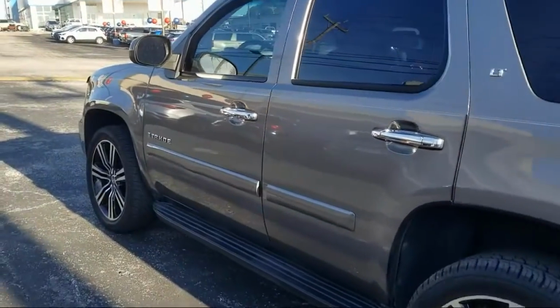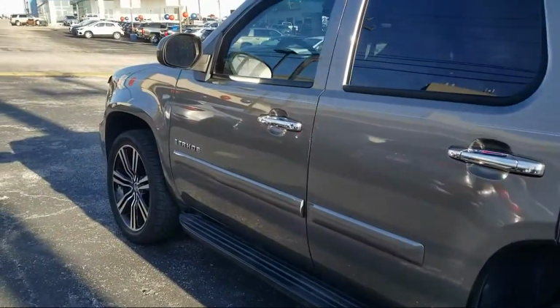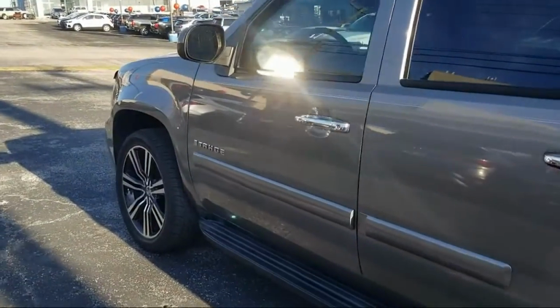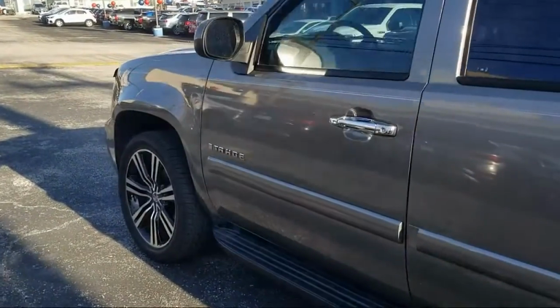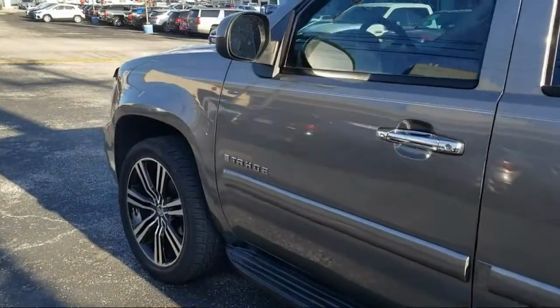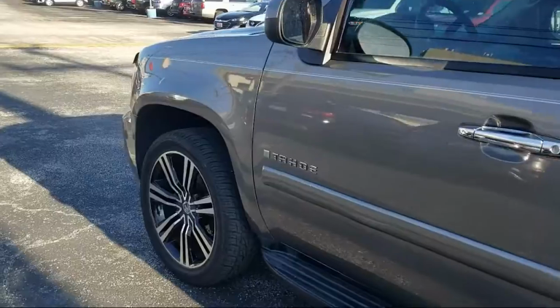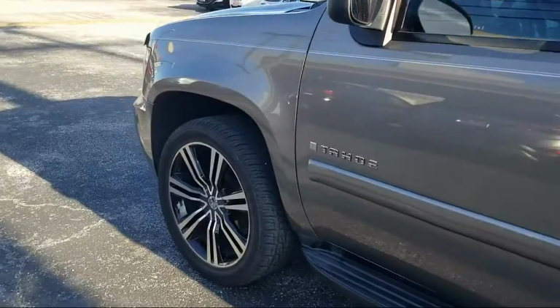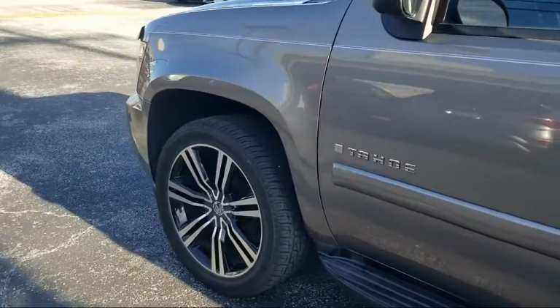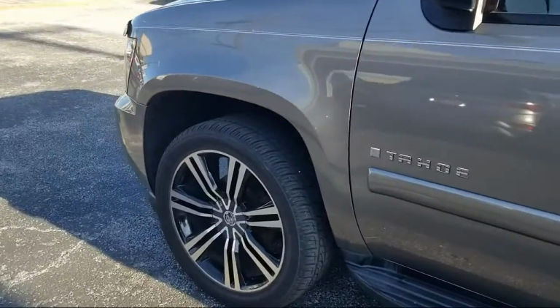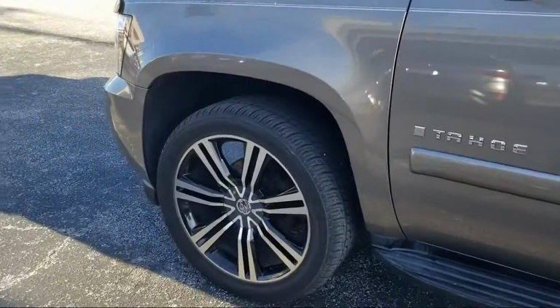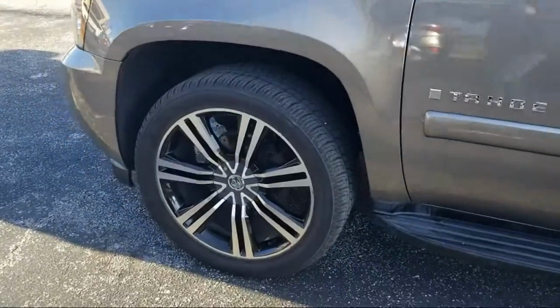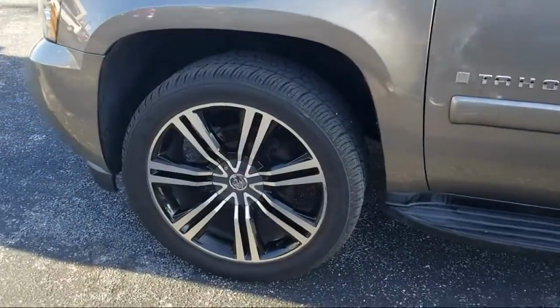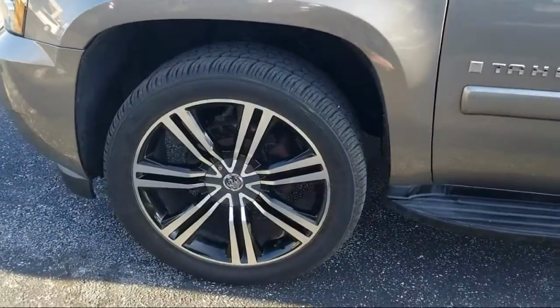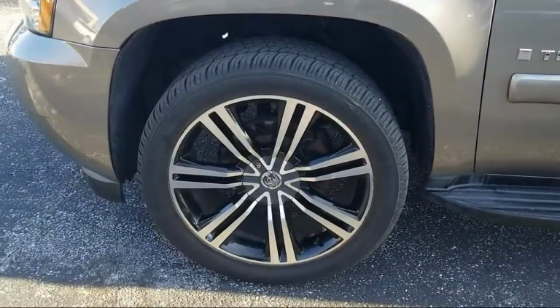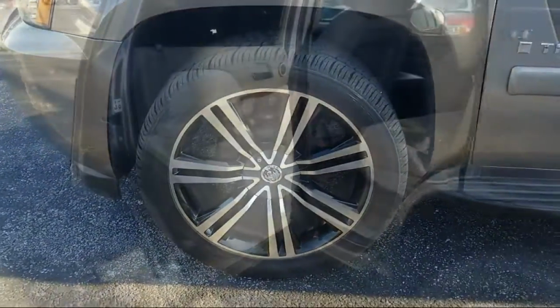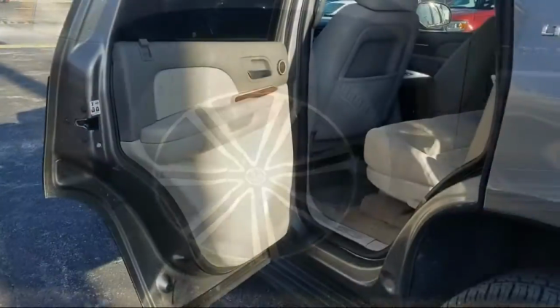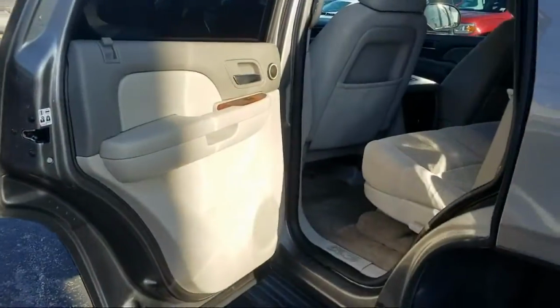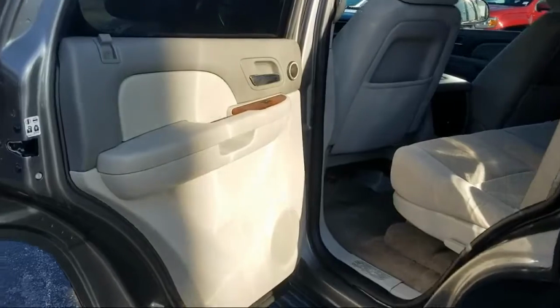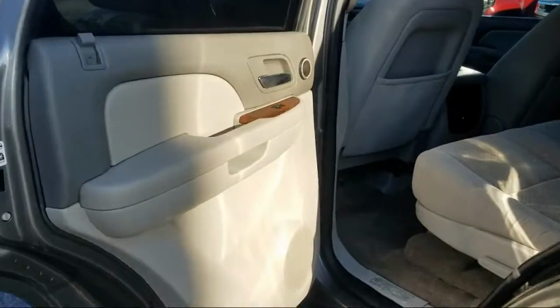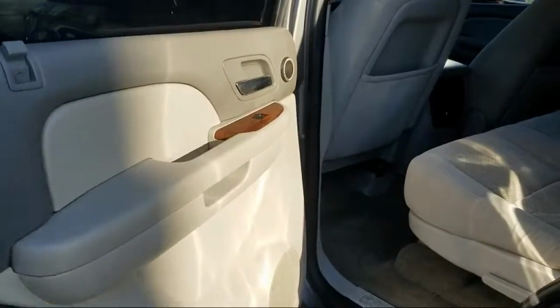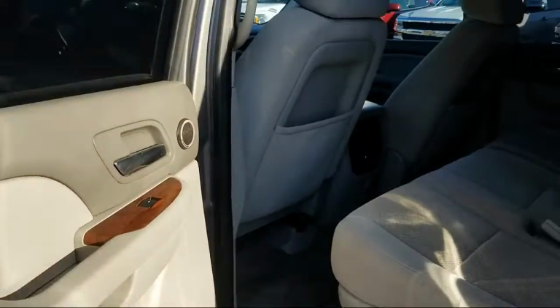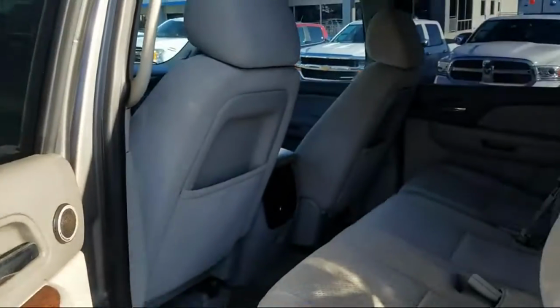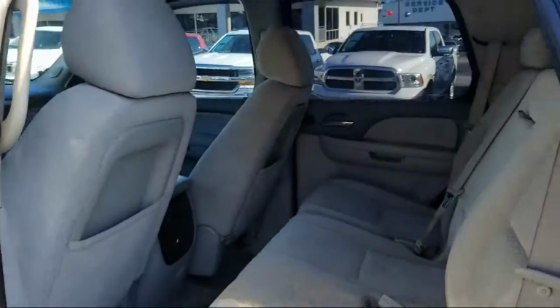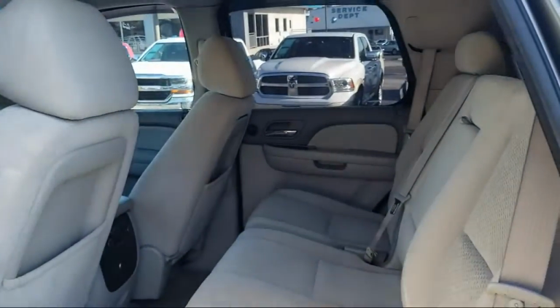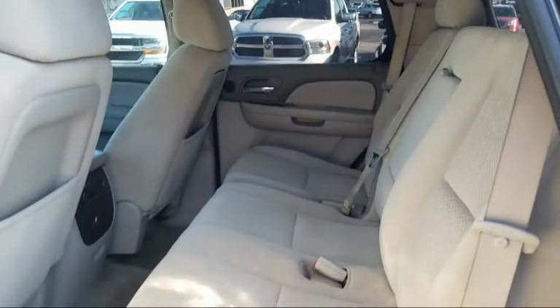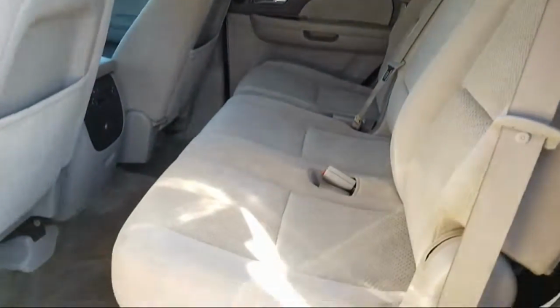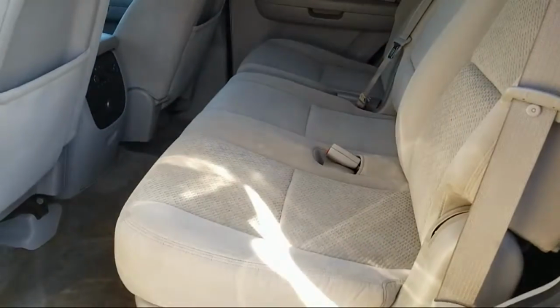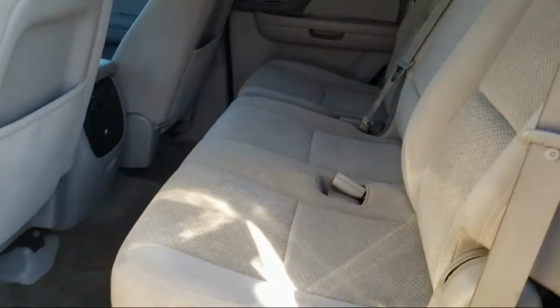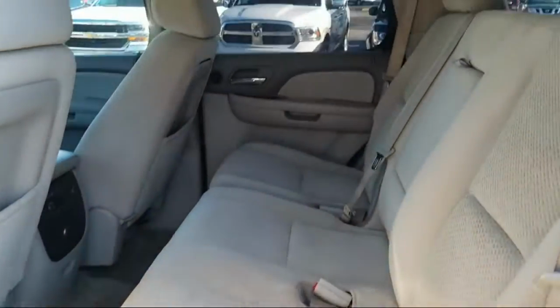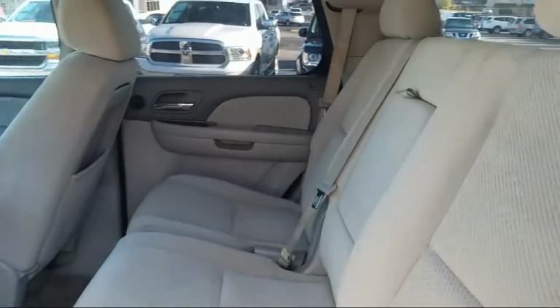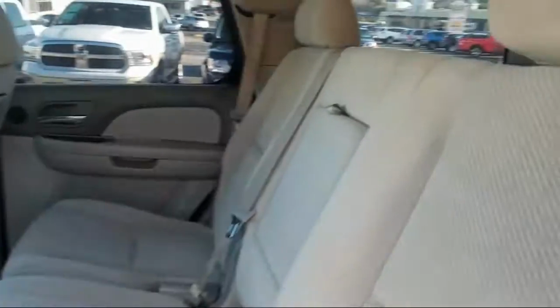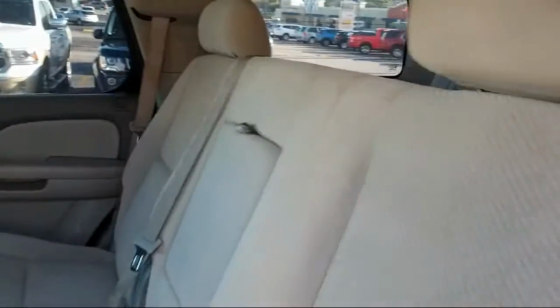Here at Ancyra Winton Chevrolet, we offer a friendly, low-pressure buying experience, where we put our customers' needs first. We even deliver up to 250 miles. So if you're looking for the best, look no further than Ancyra Winton Chevrolet.